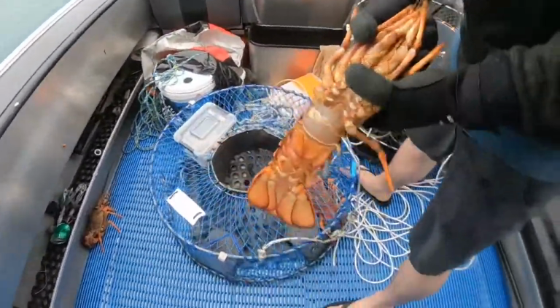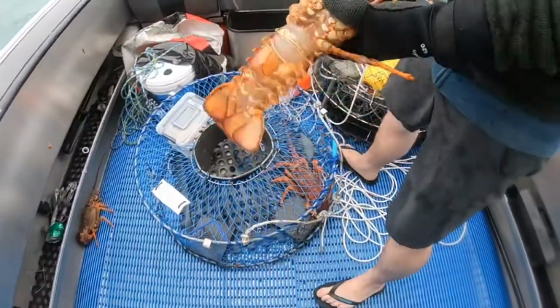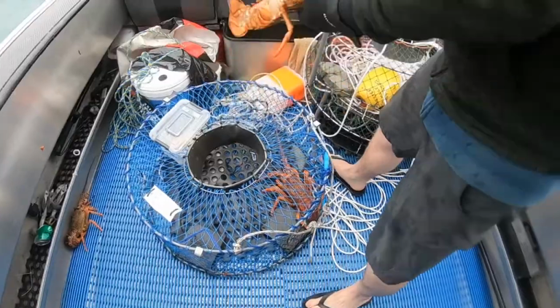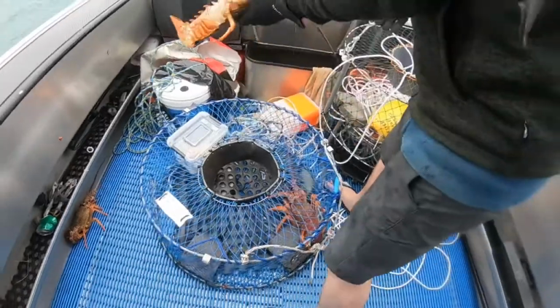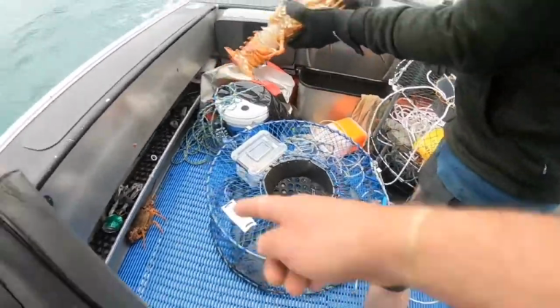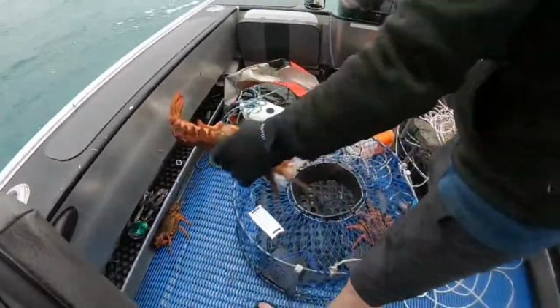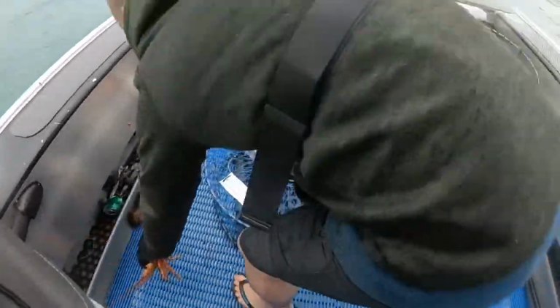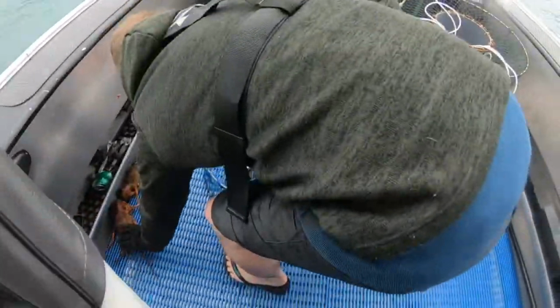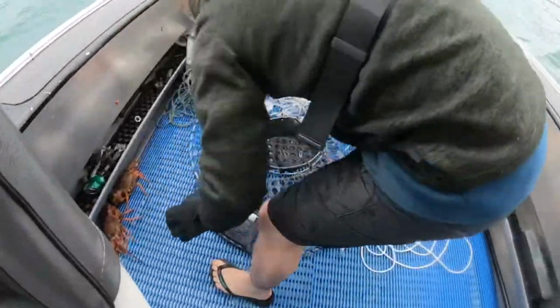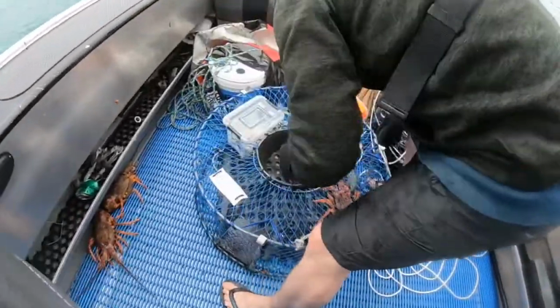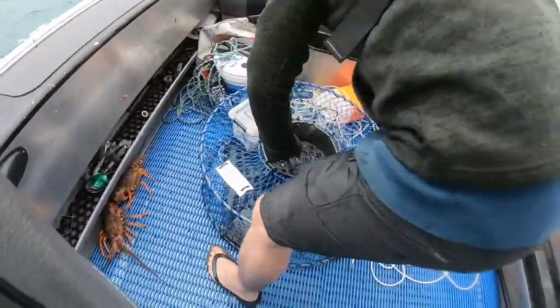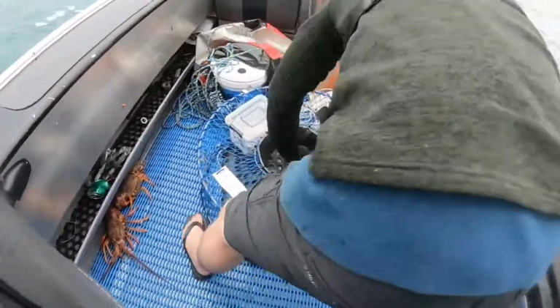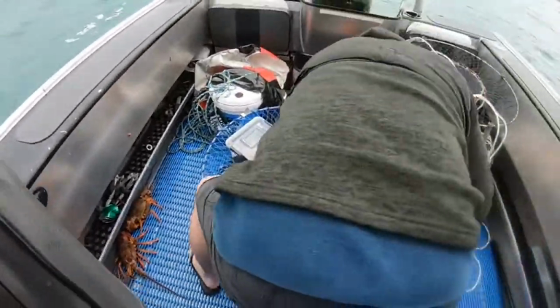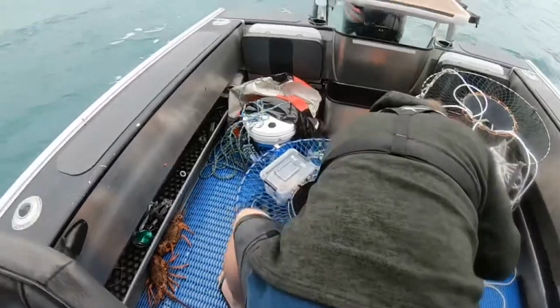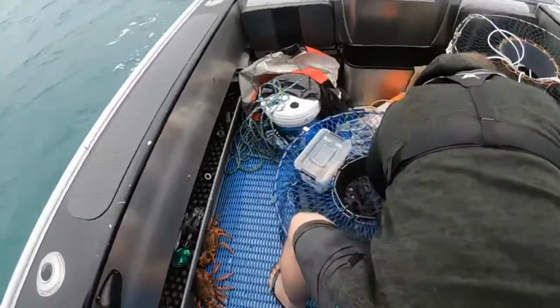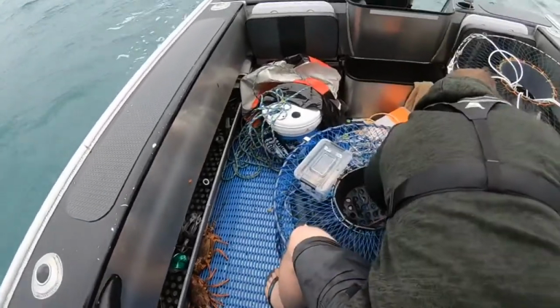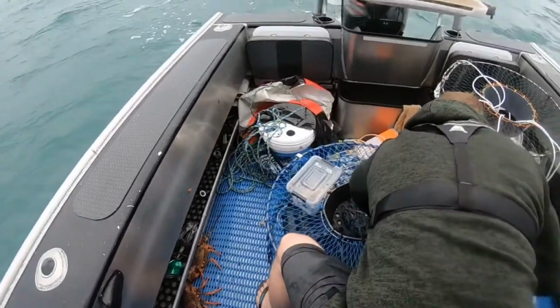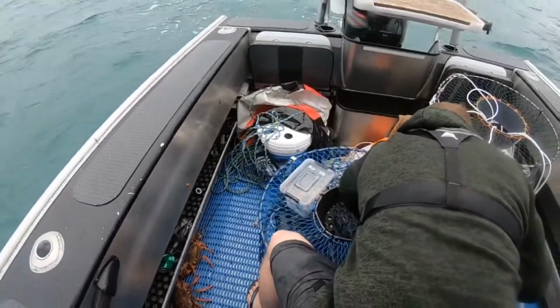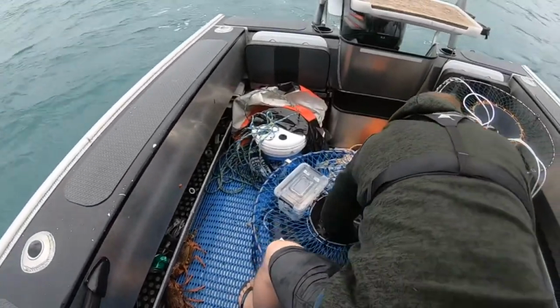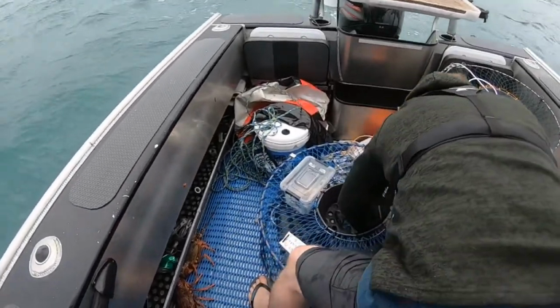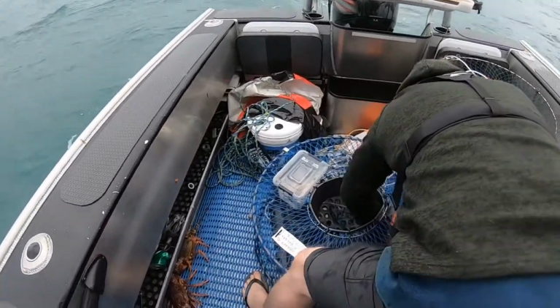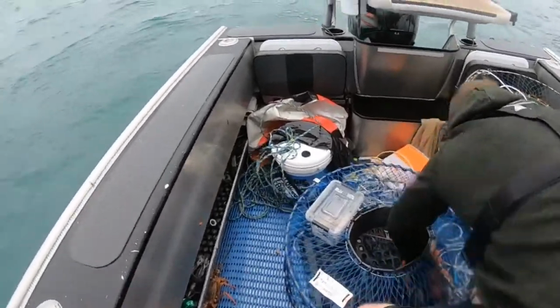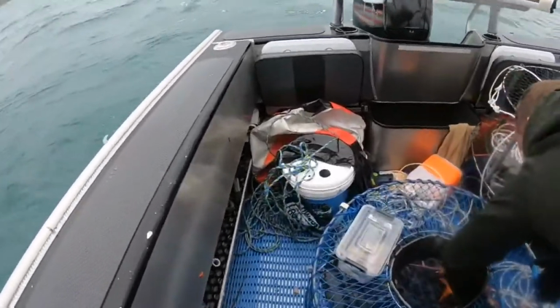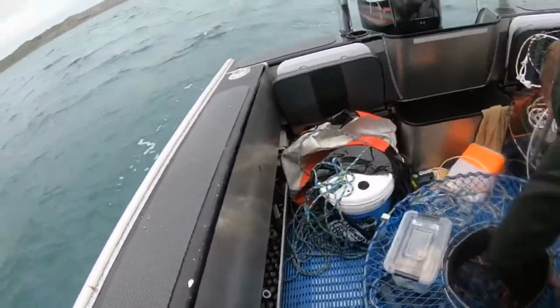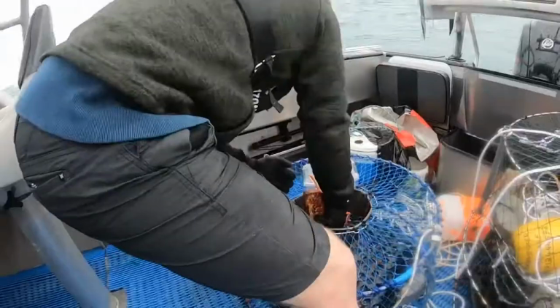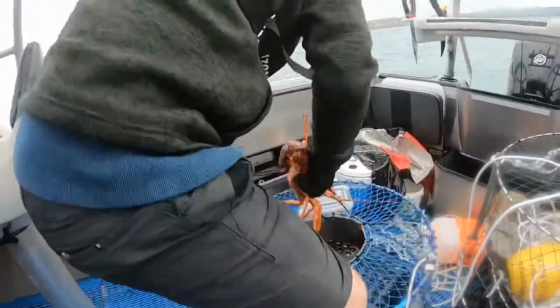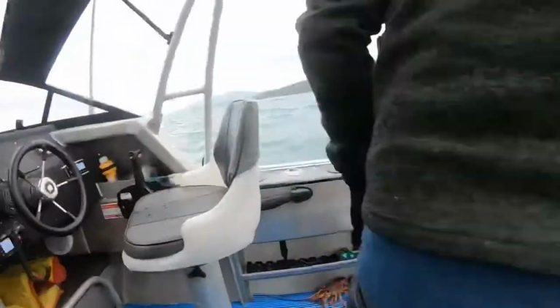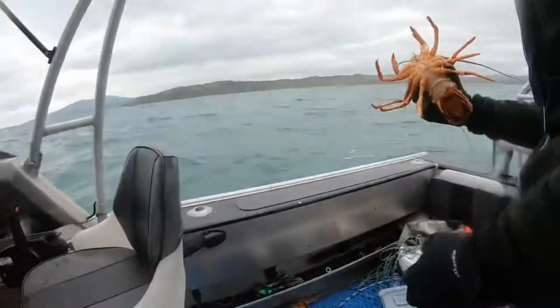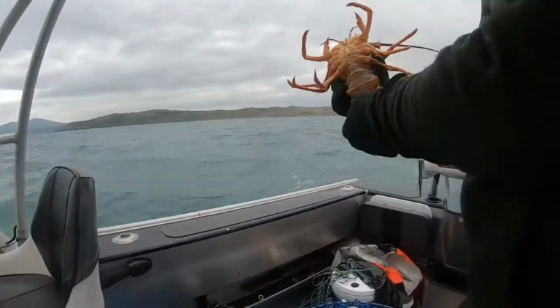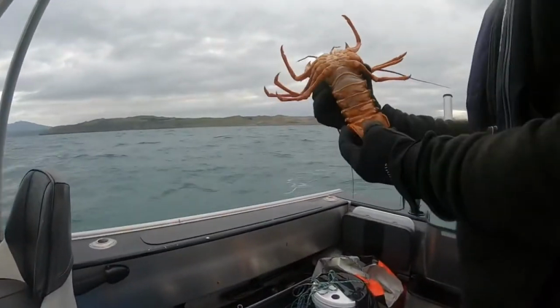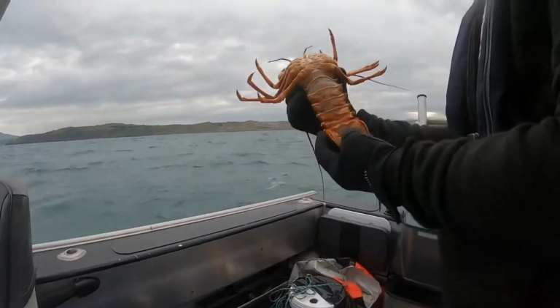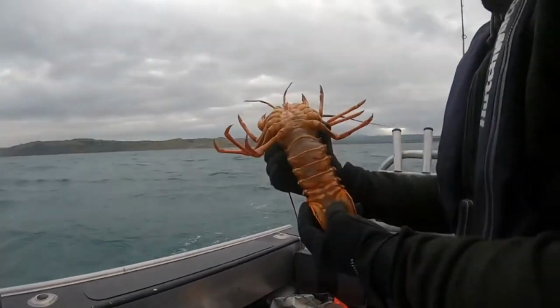That's a female. Make sure — yeah, try to look down there. That's pretty straight. There you go. What is it? Female? Male! F**k, that's a big male. Keep him.